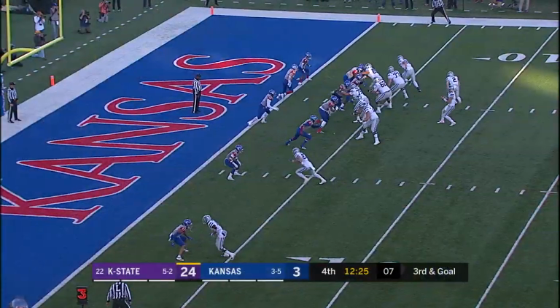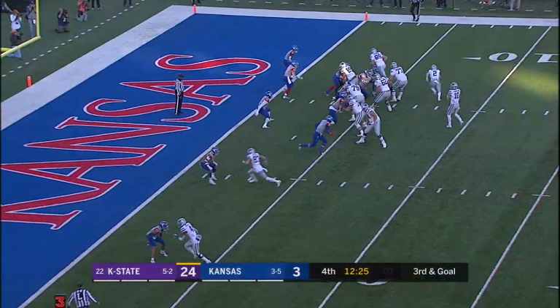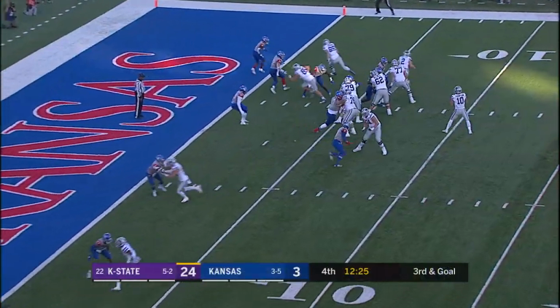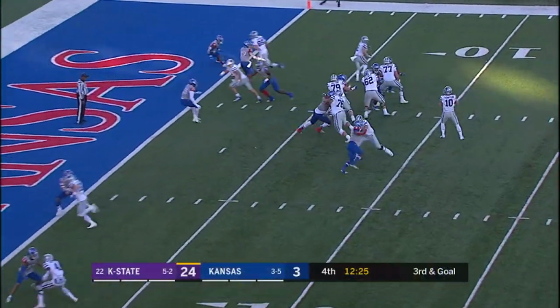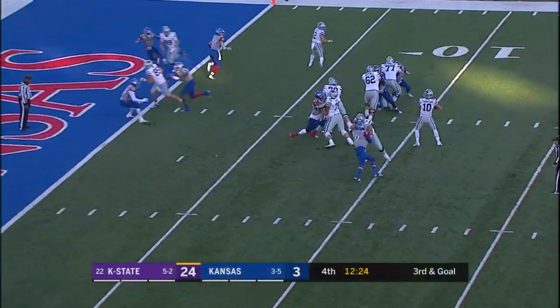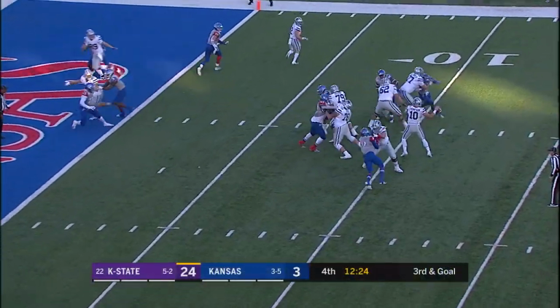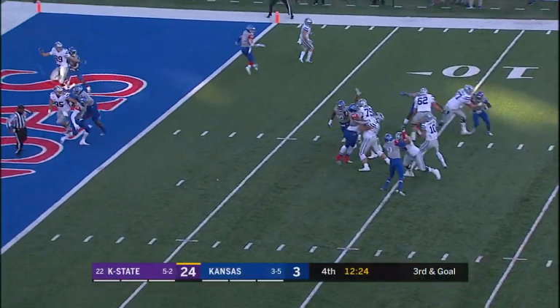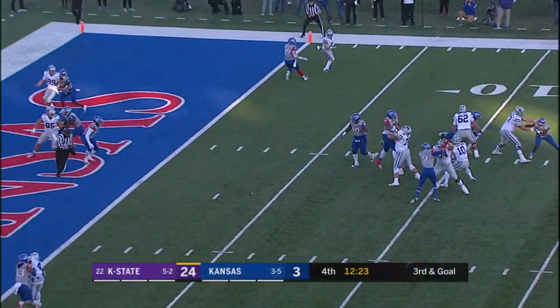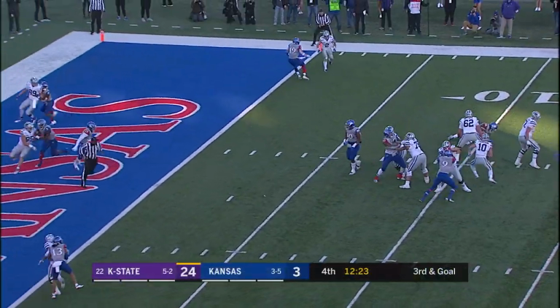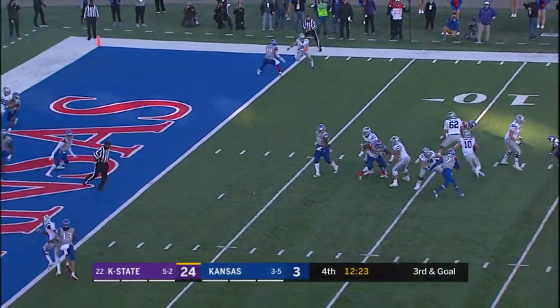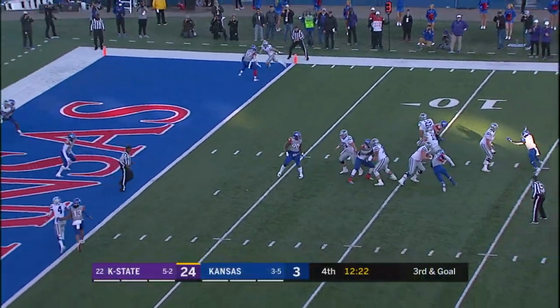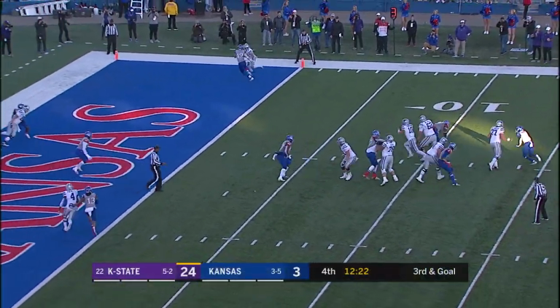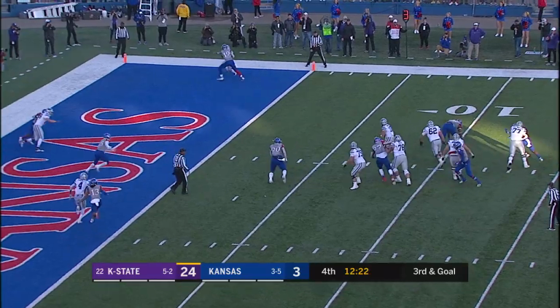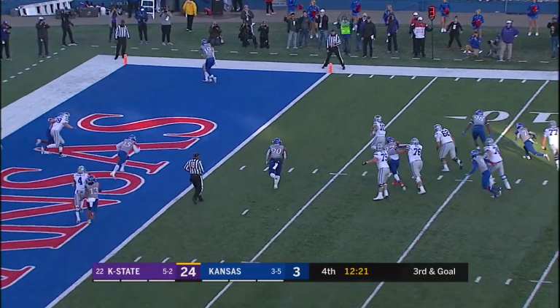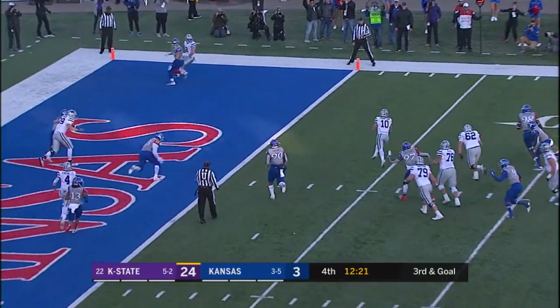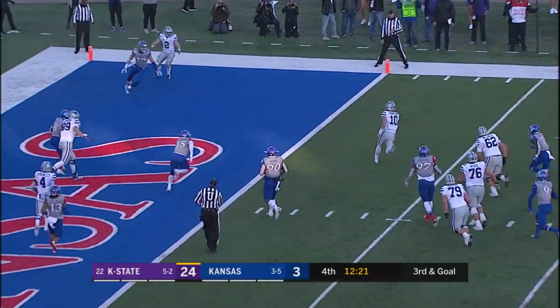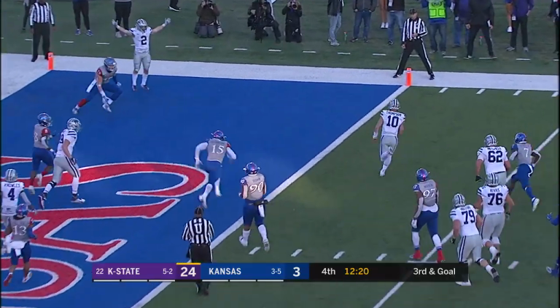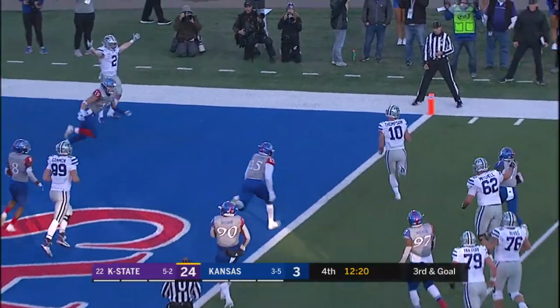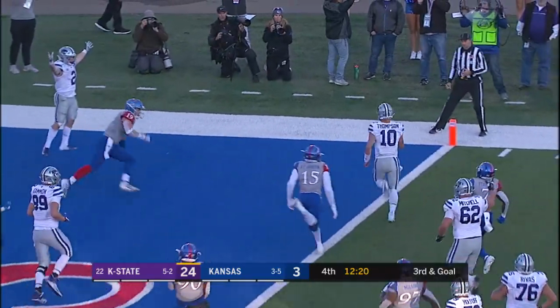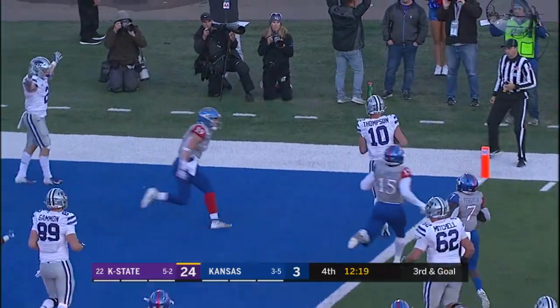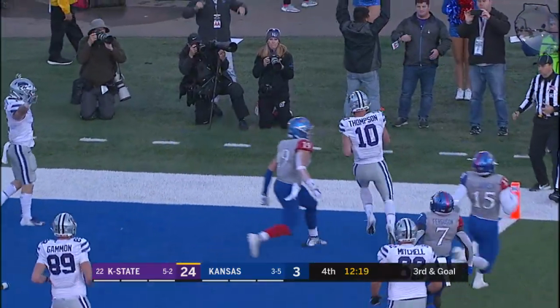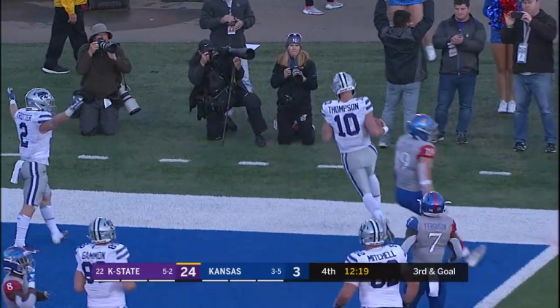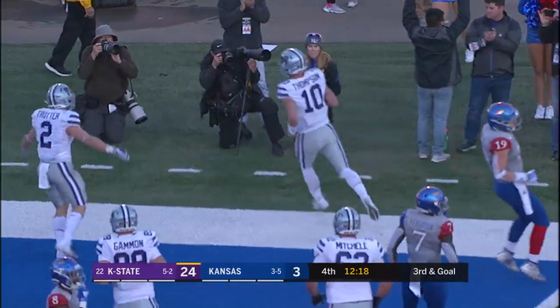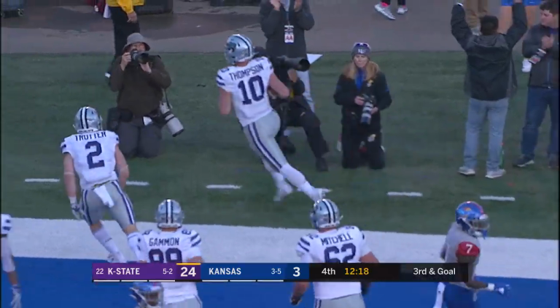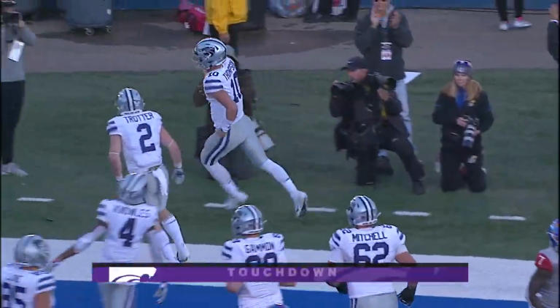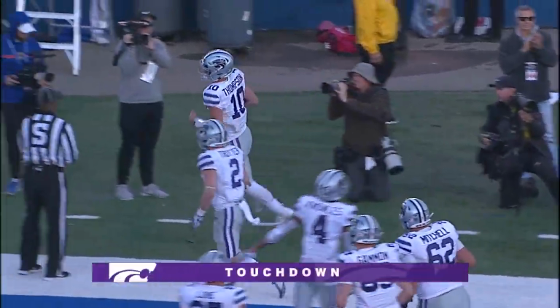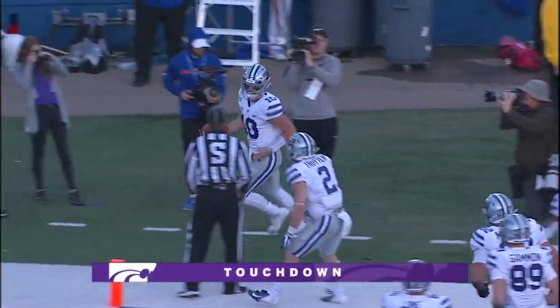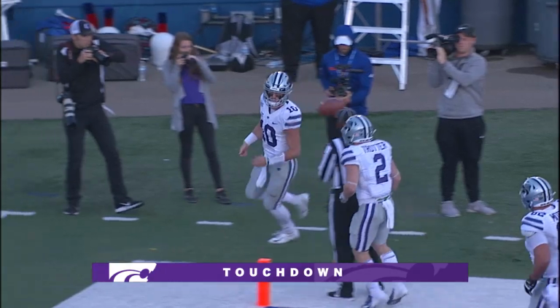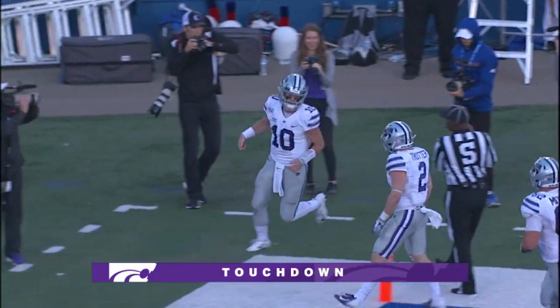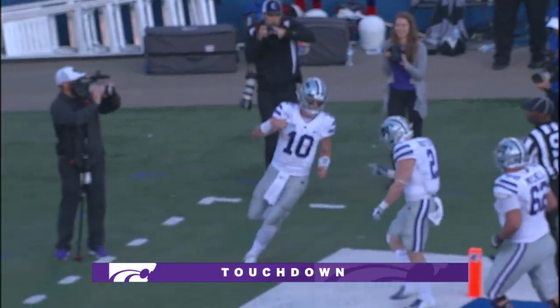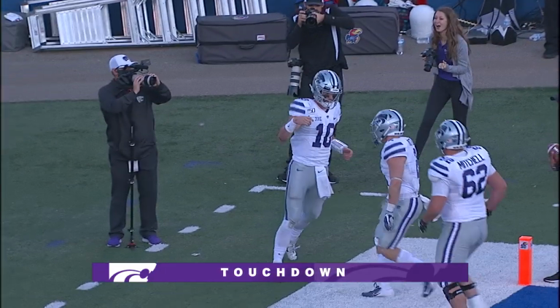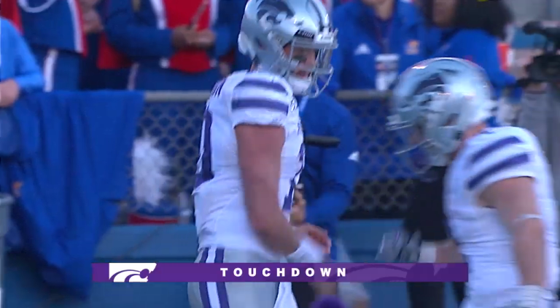Third and 4, Thompson wants to throw, pumps, now he'll take off and run — he's at the 5, and he will angle to the right and score another Wildcat touchdown.